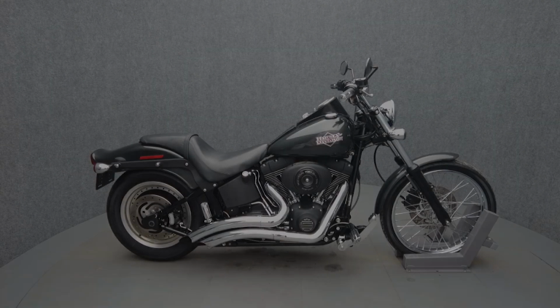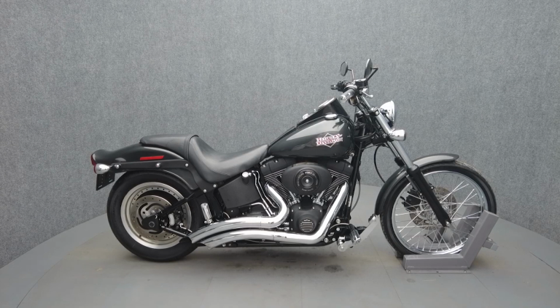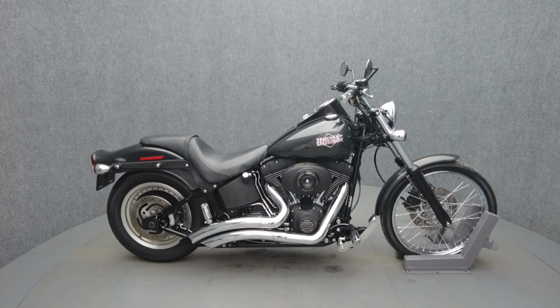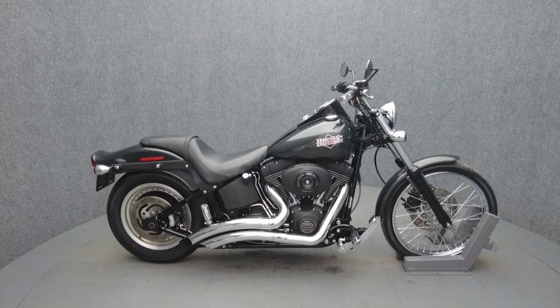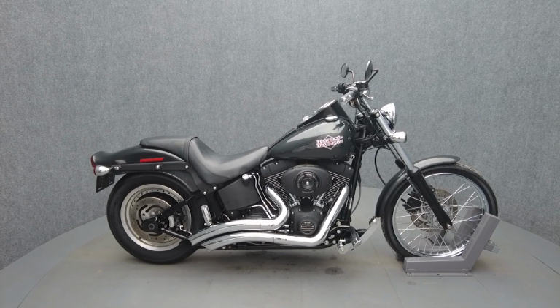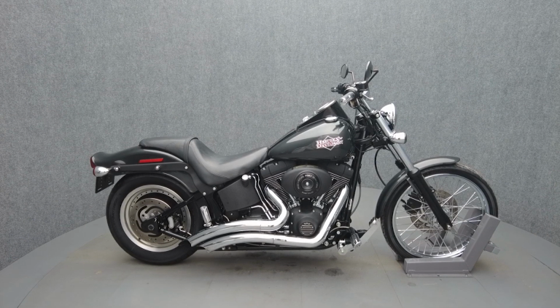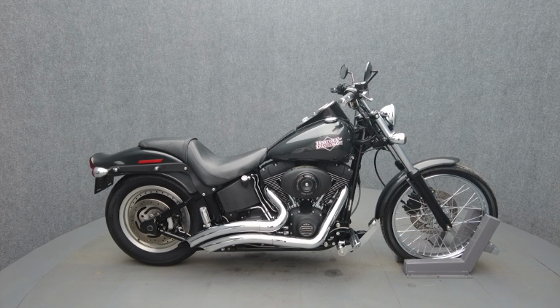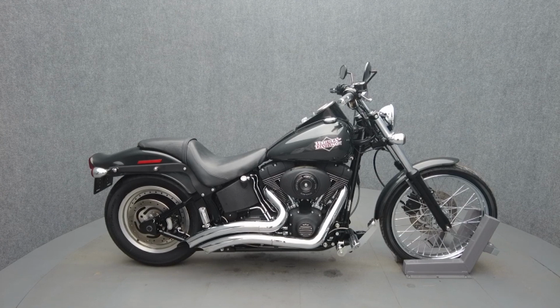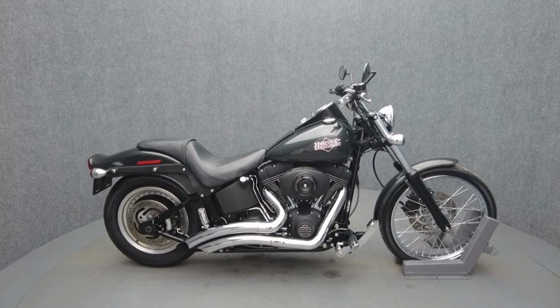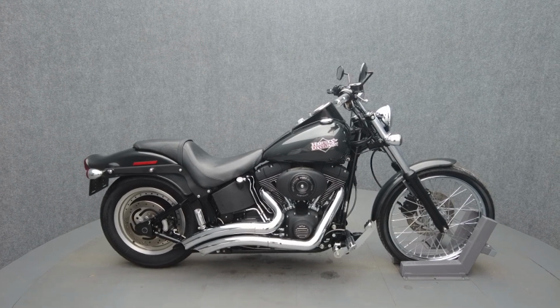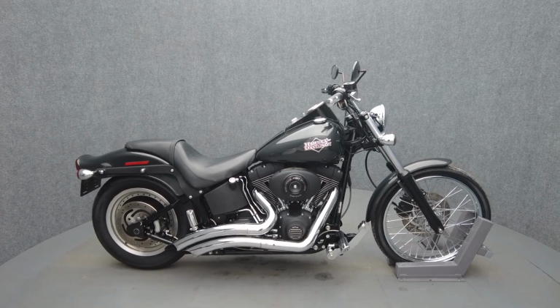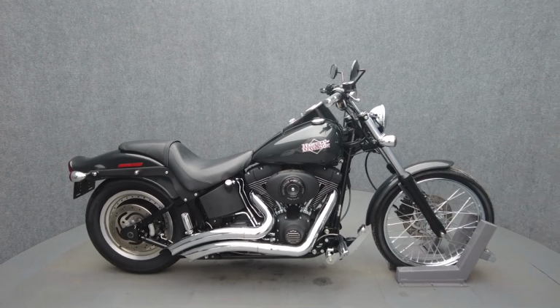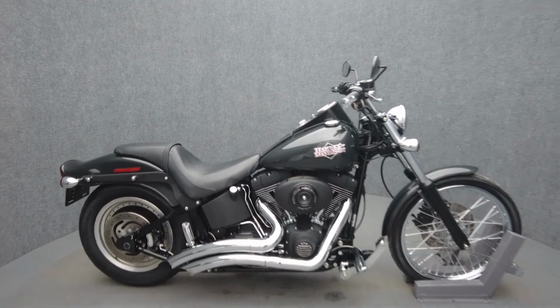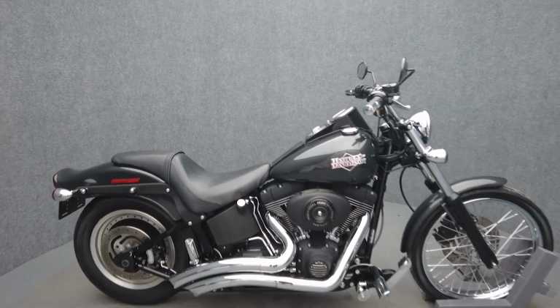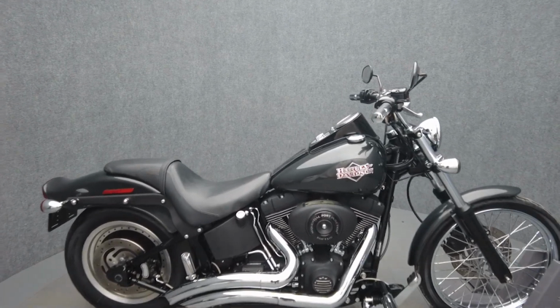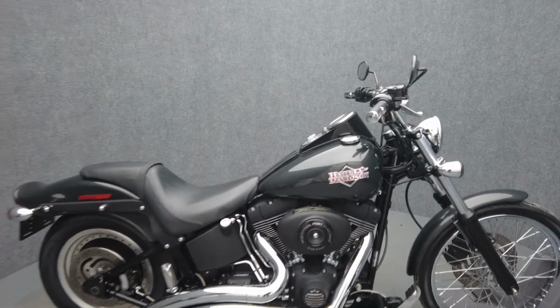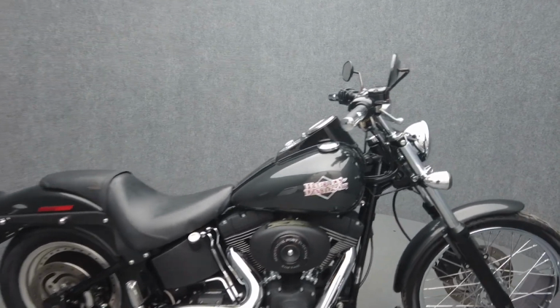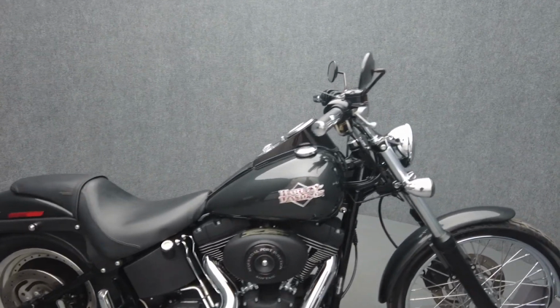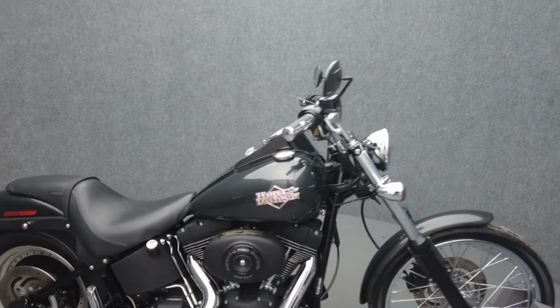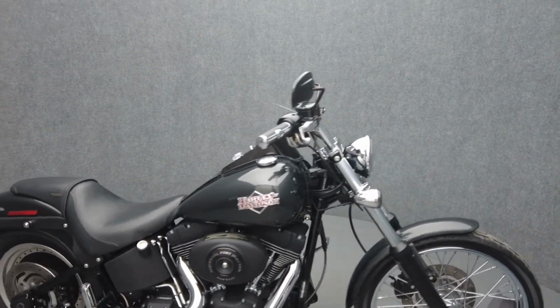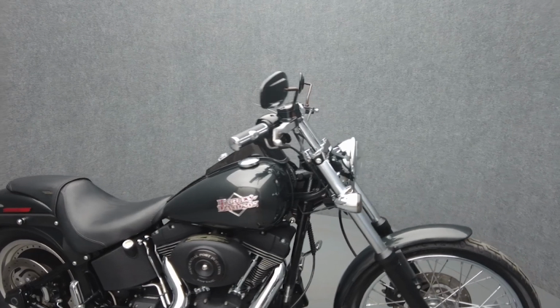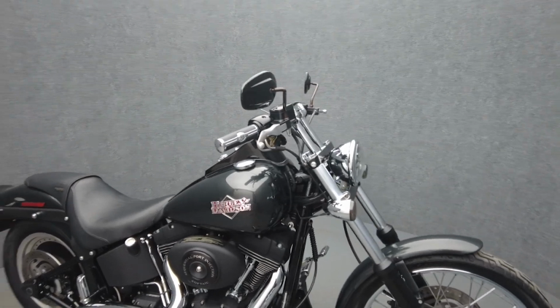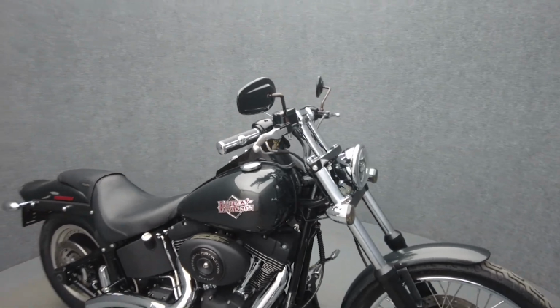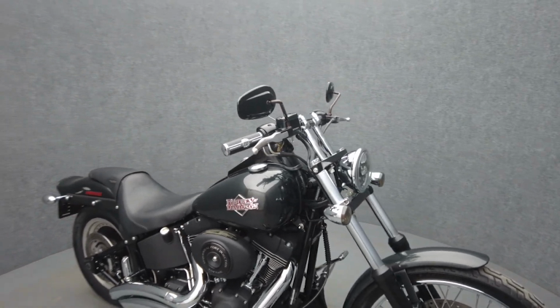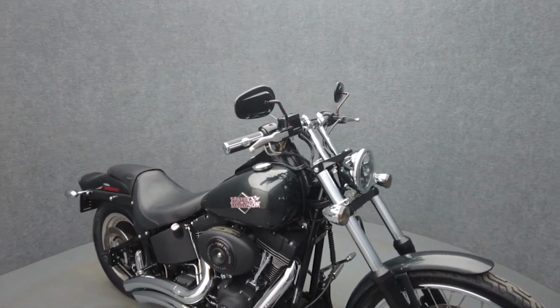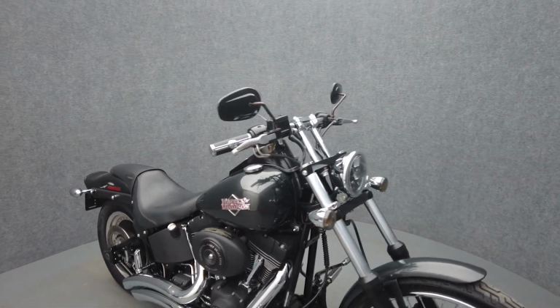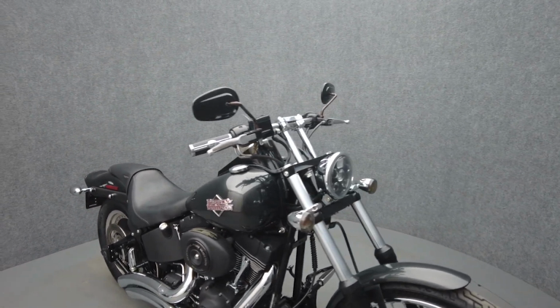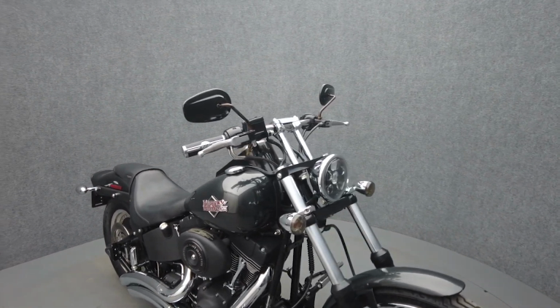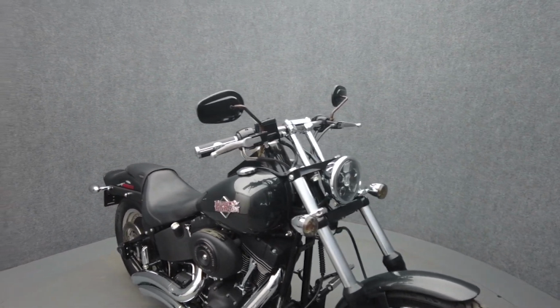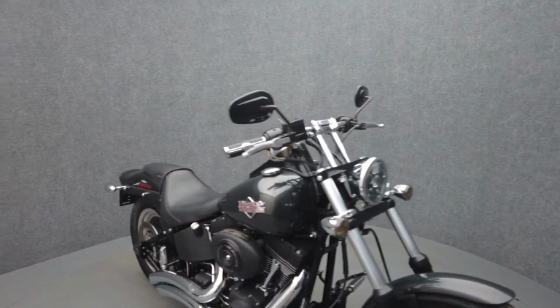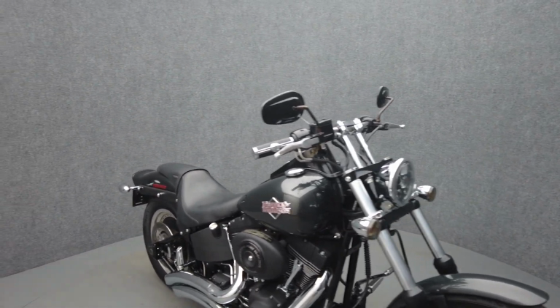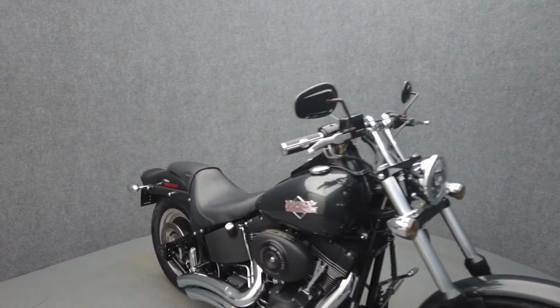Hey everyone, this is Keegan from National Power Sports. This 2005 Harley-Davidson Night Train with only 27,850 miles passes New Hampshire State inspection and runs well.